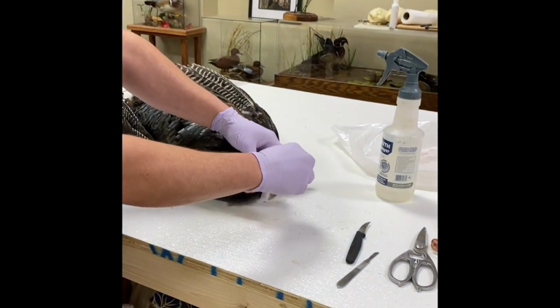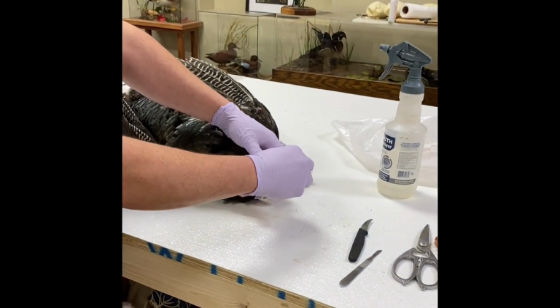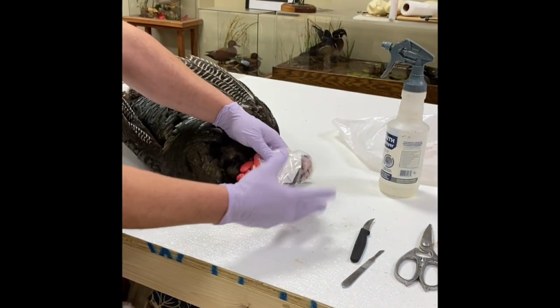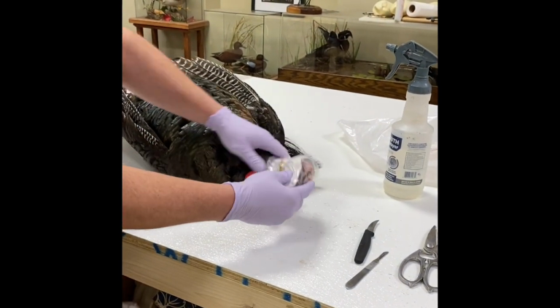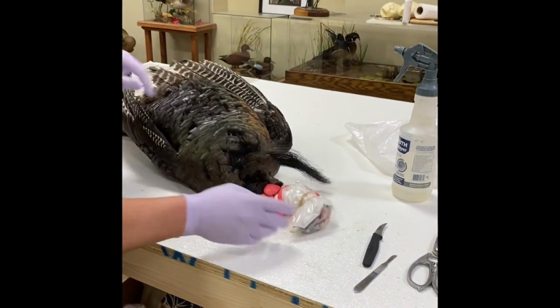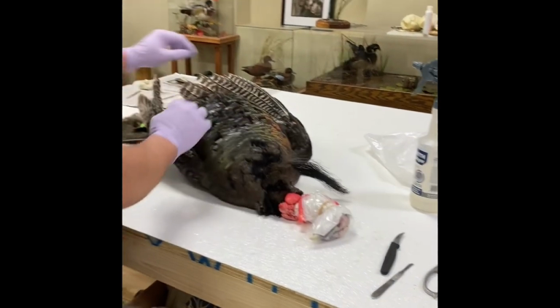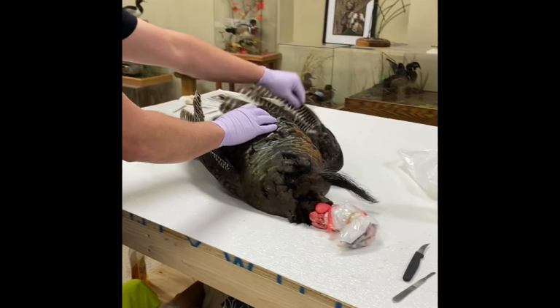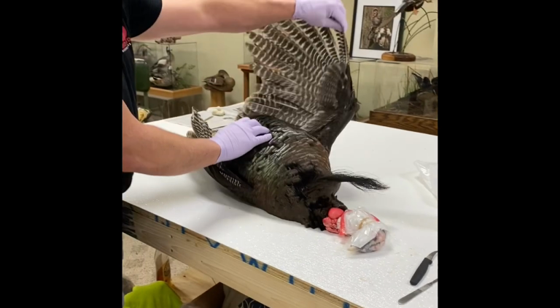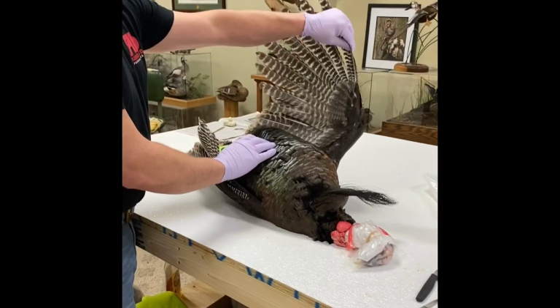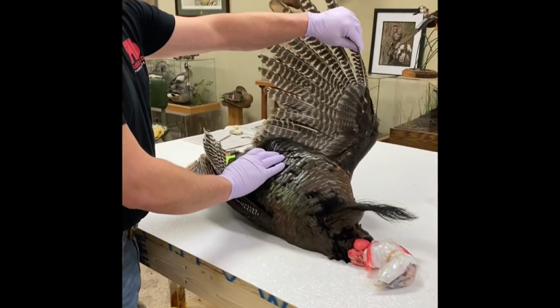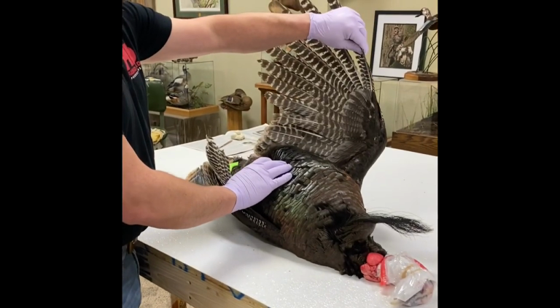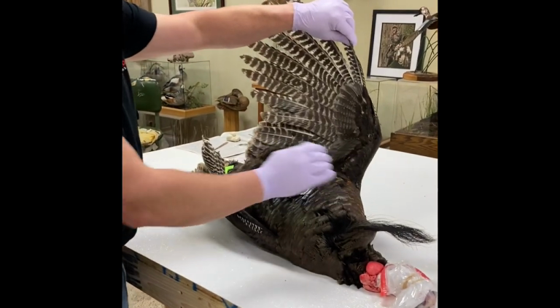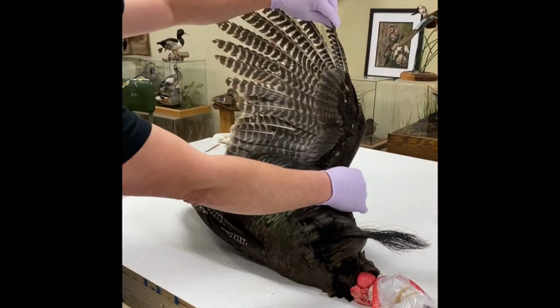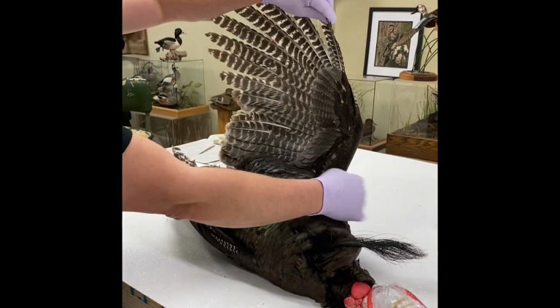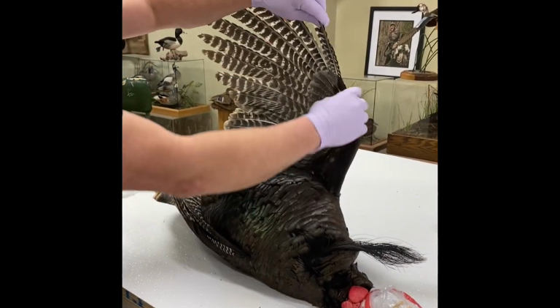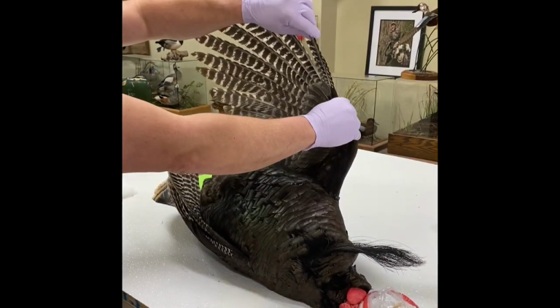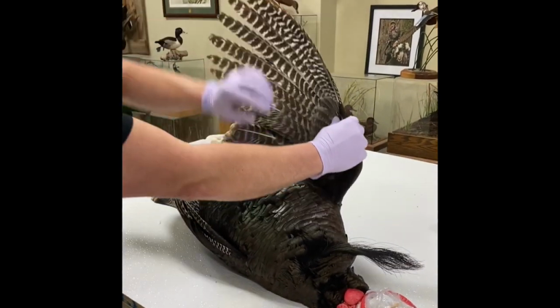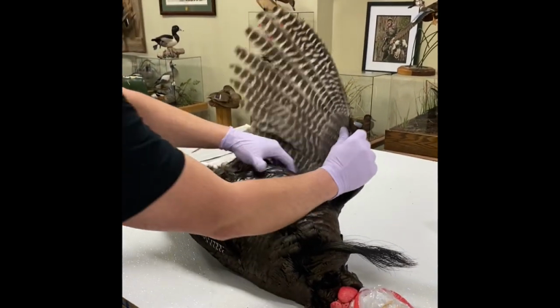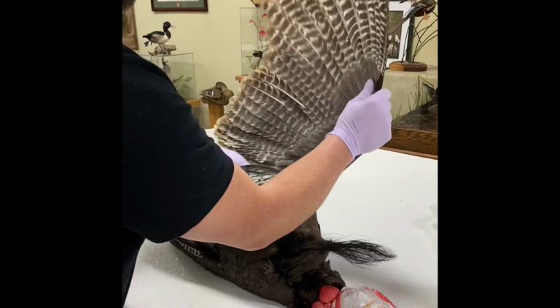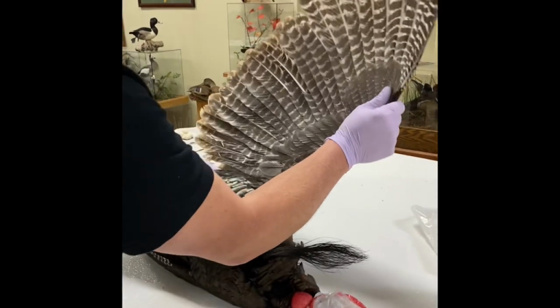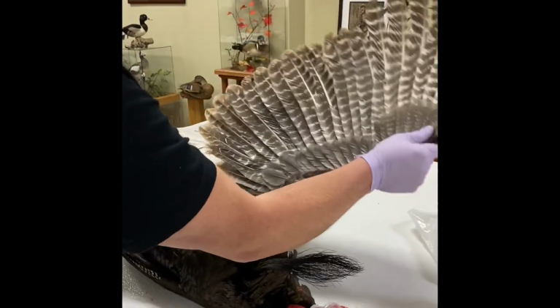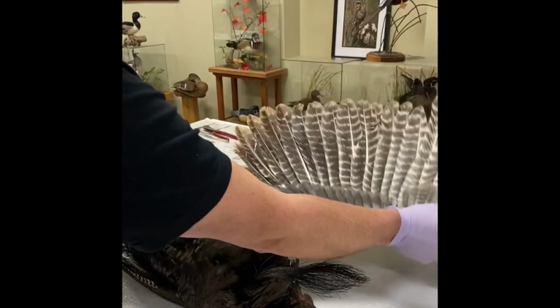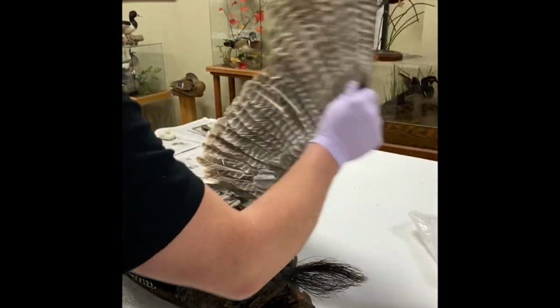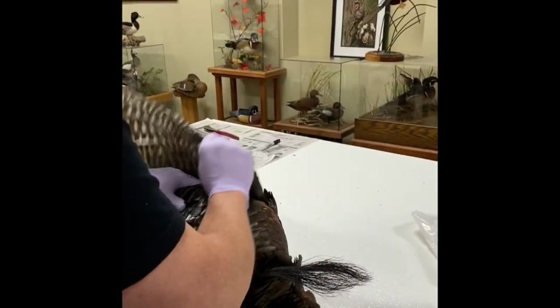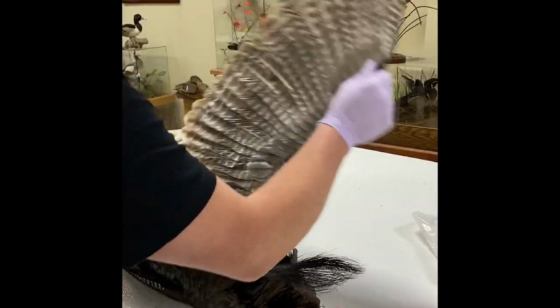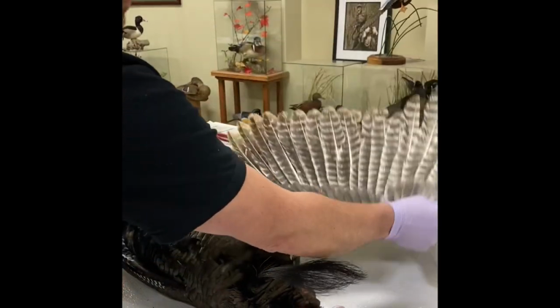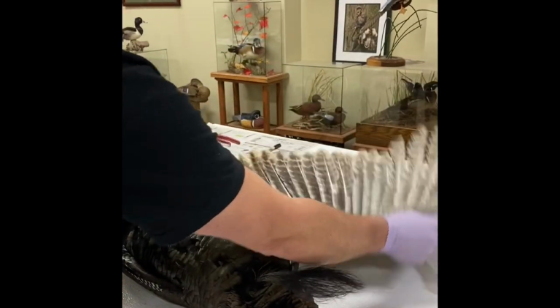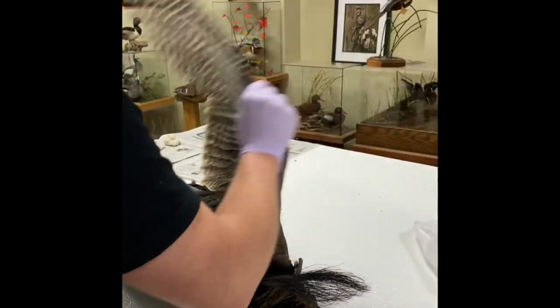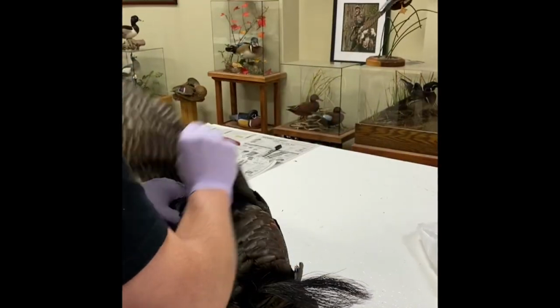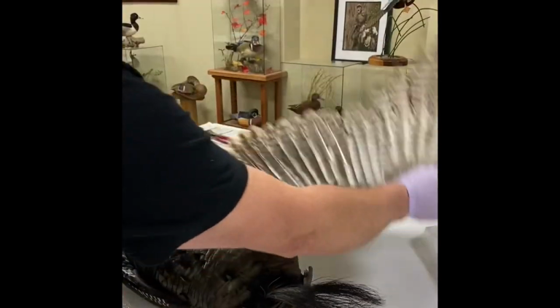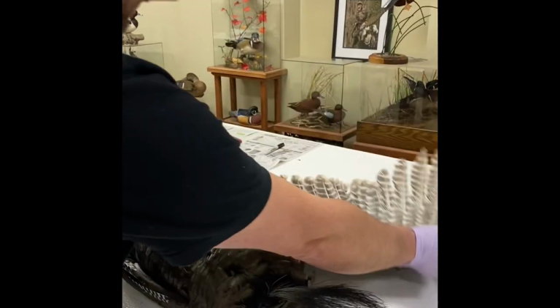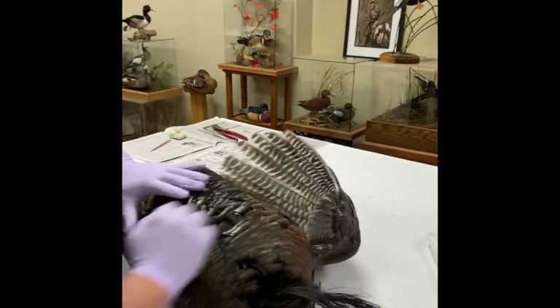Paper towel wrapped around the head, plastic bag over it, and a rubber band to keep it from bleeding. Now if the bird's been sitting out or in refrigeration overnight, I want to loosen the bird up because they get stiff — so we're going to open these wings up.